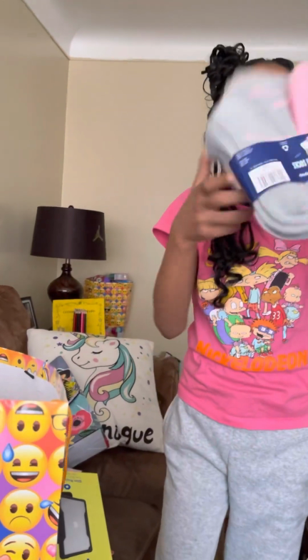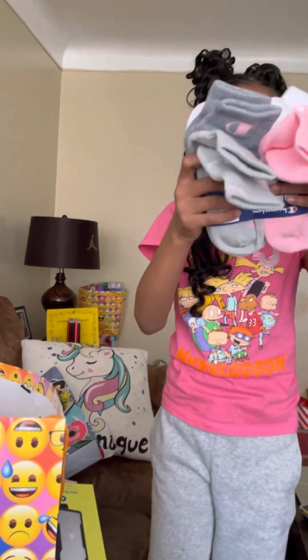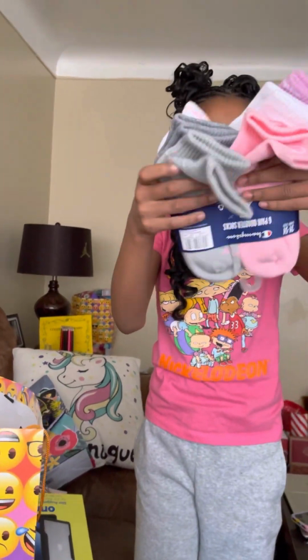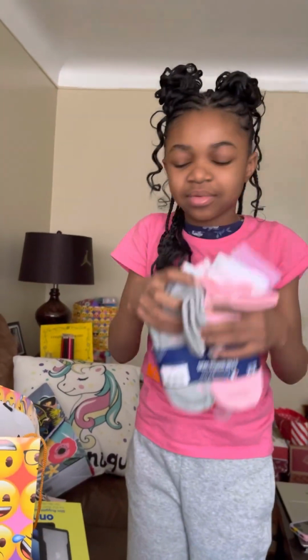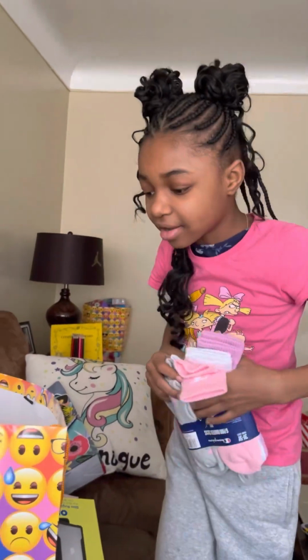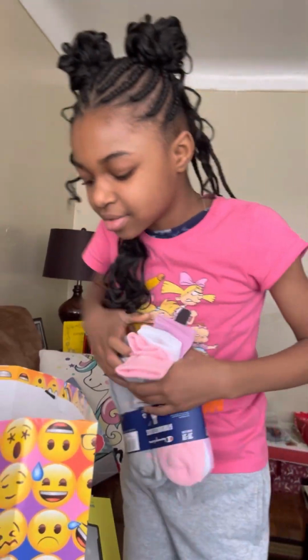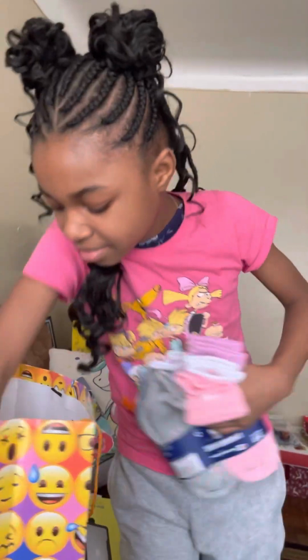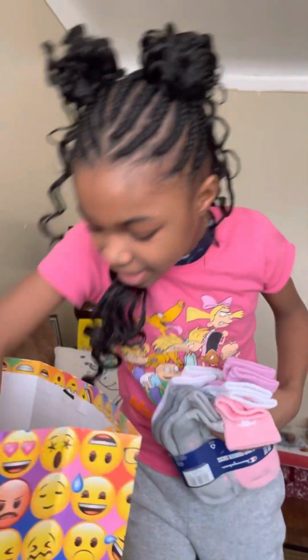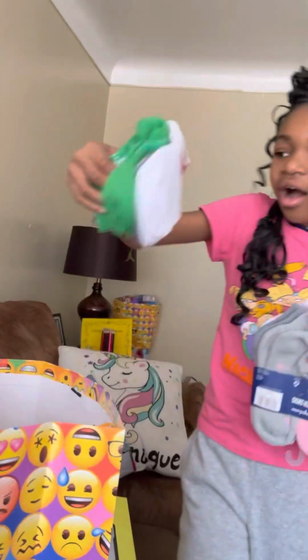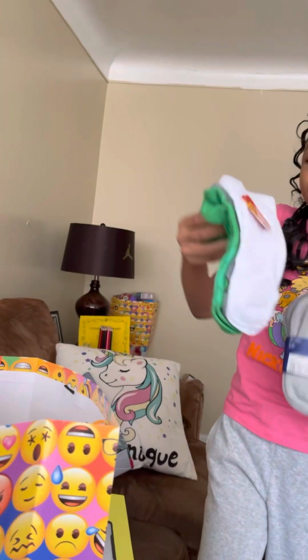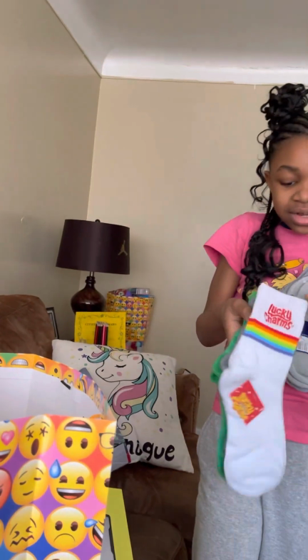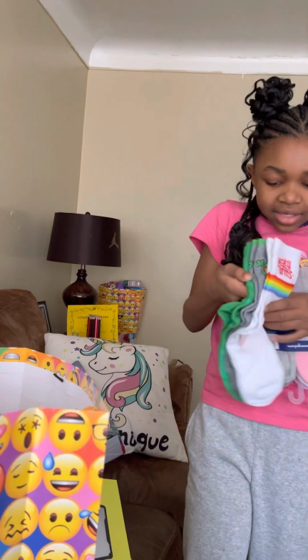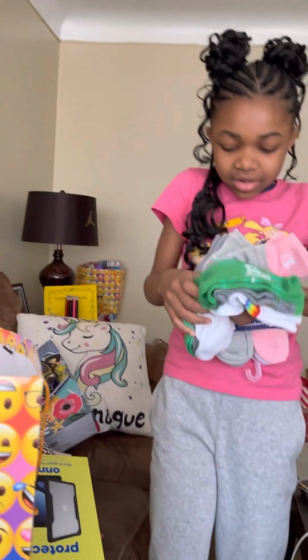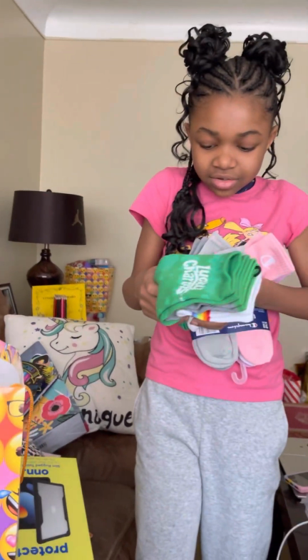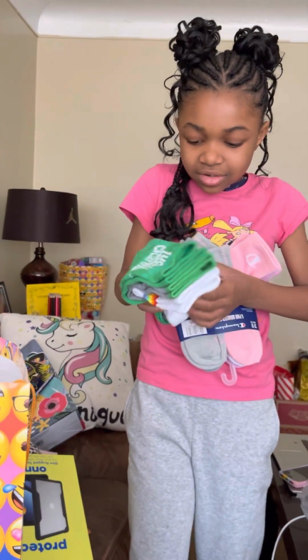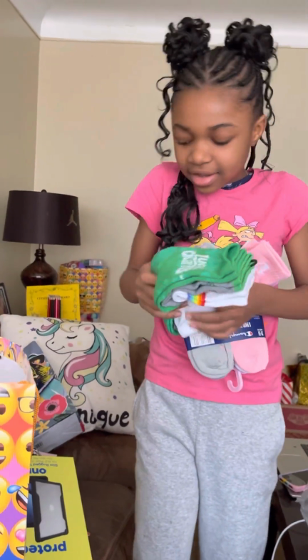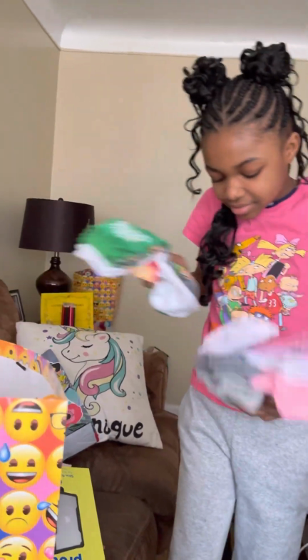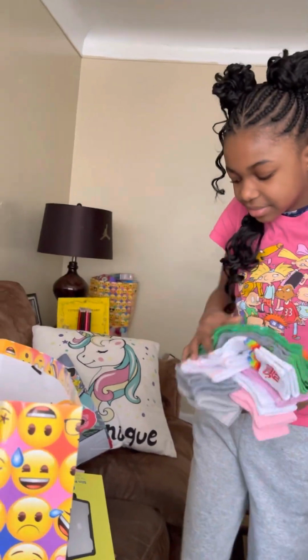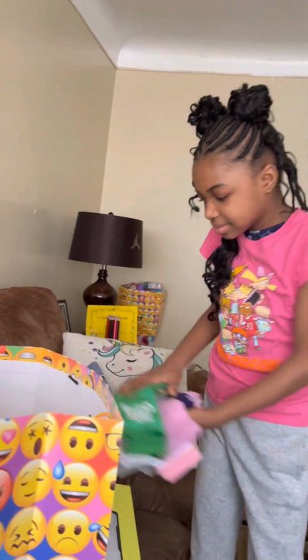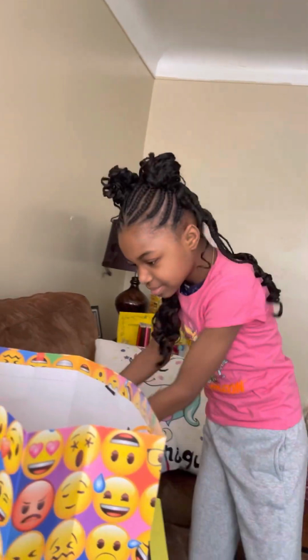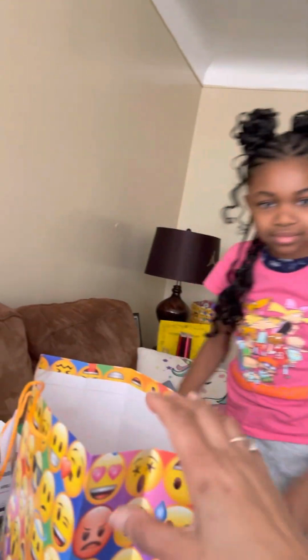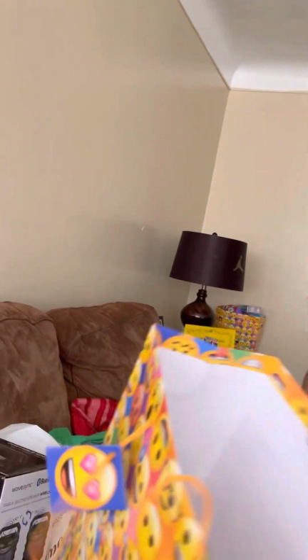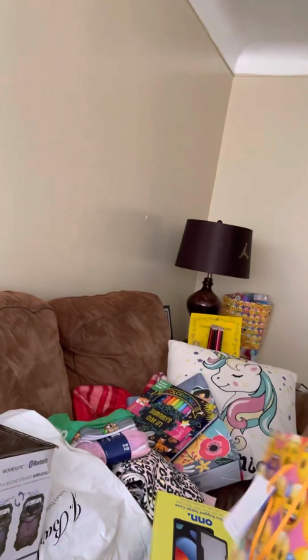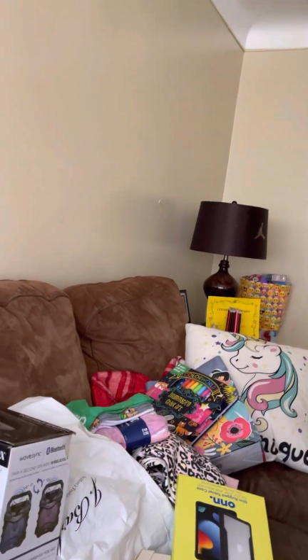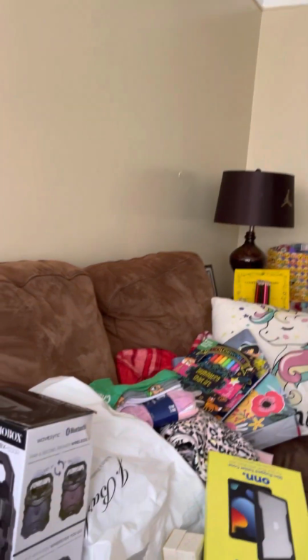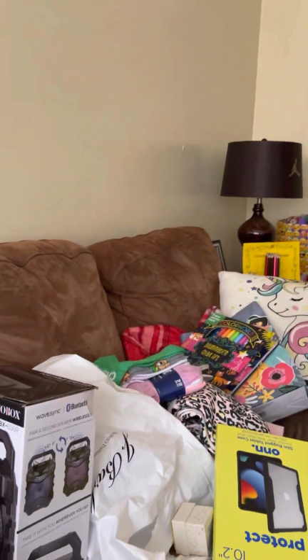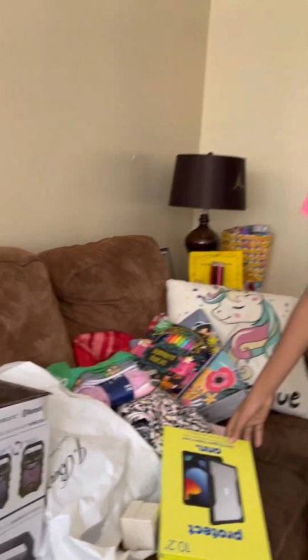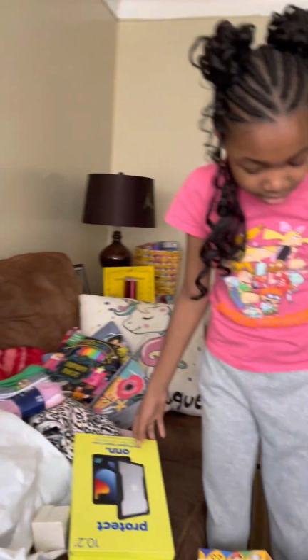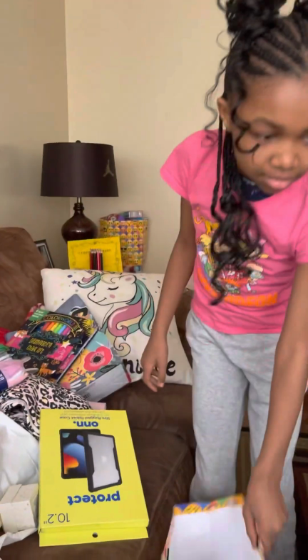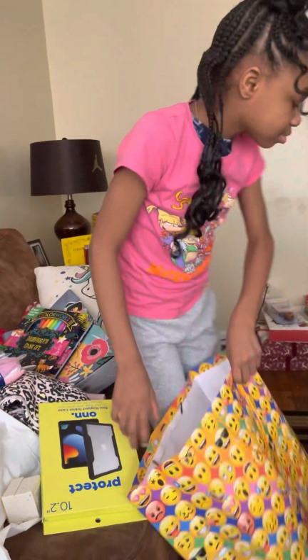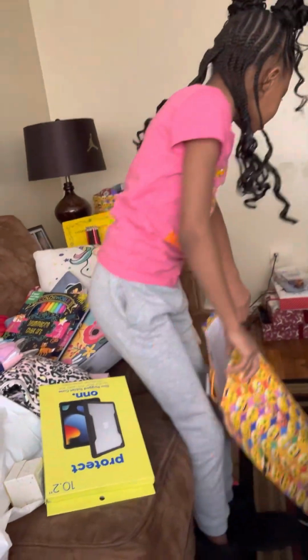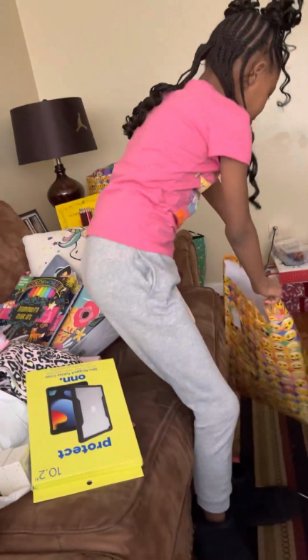Sockies! I need some of those sockies. We got some socks. More sockies! These are cool. Put that in there — move the bag to the side, we'll just put everything in the bag later.